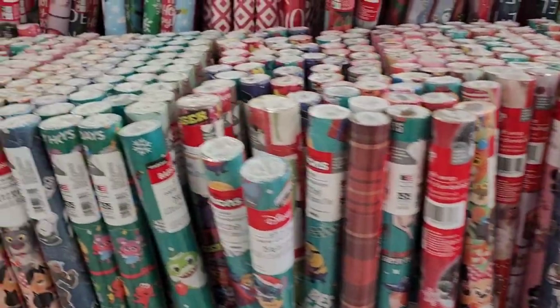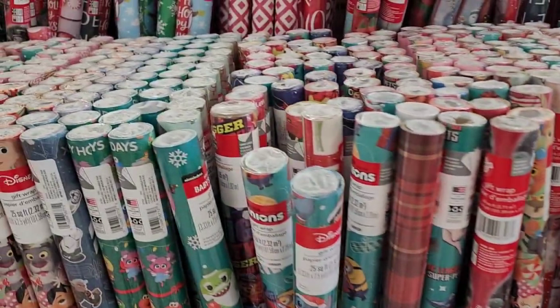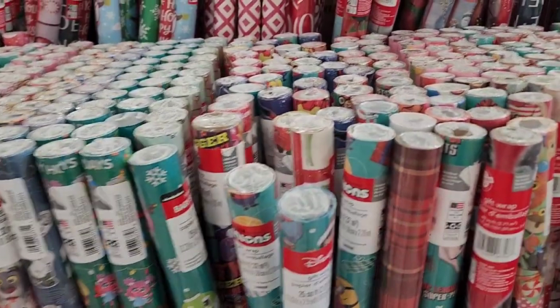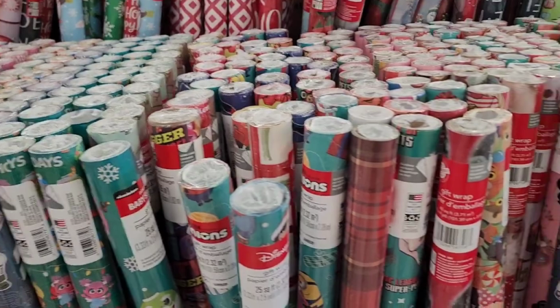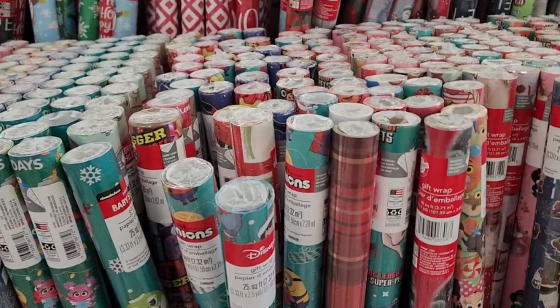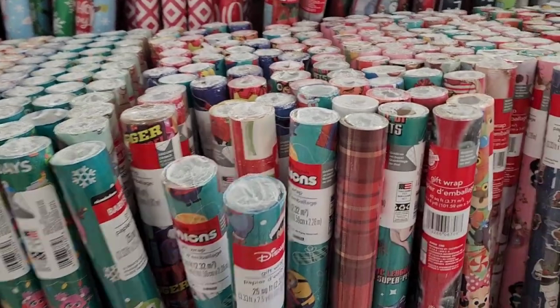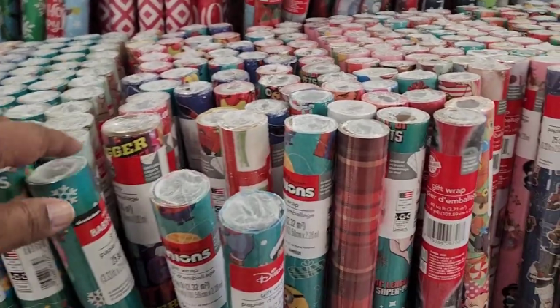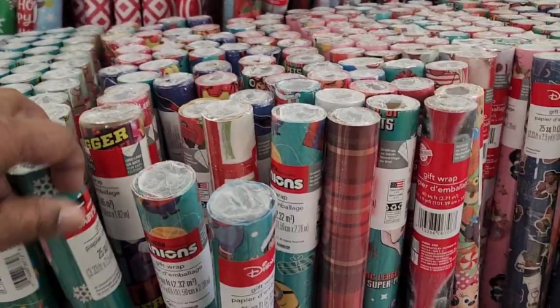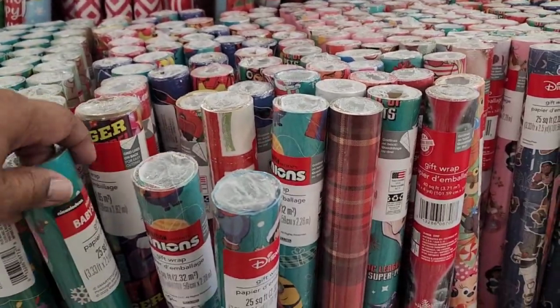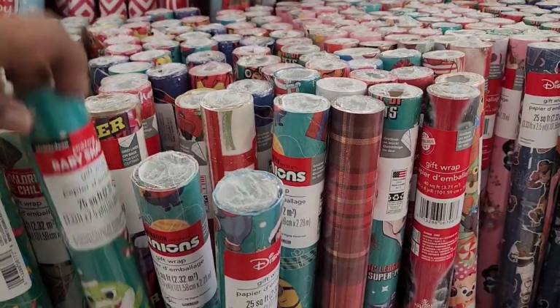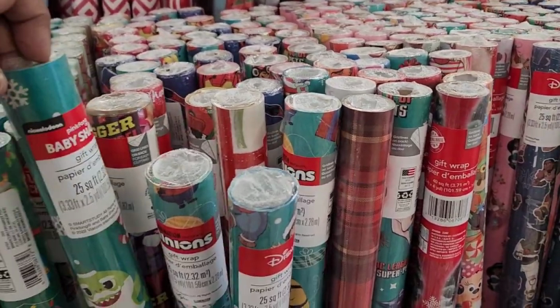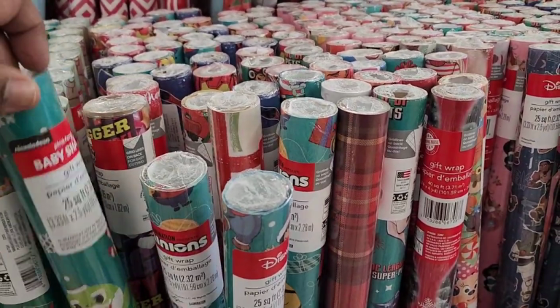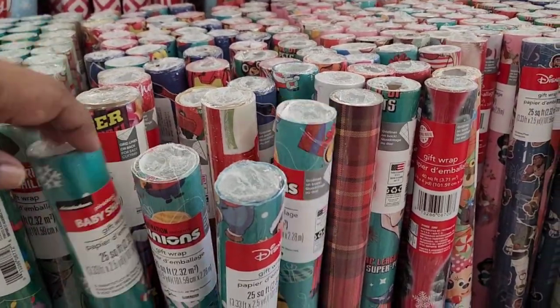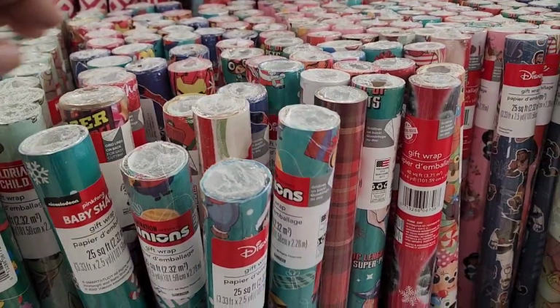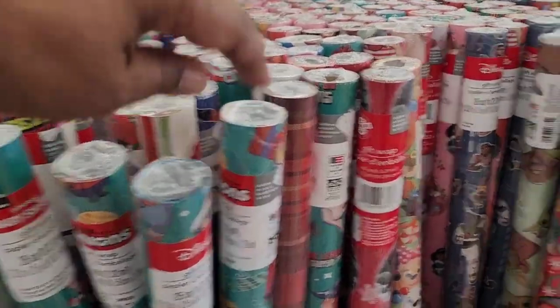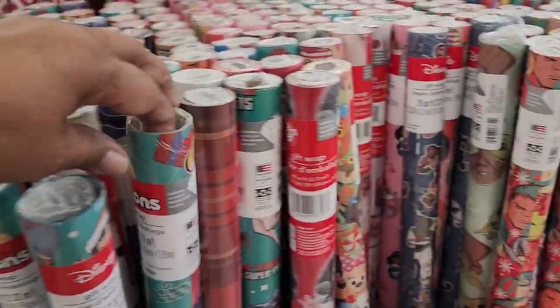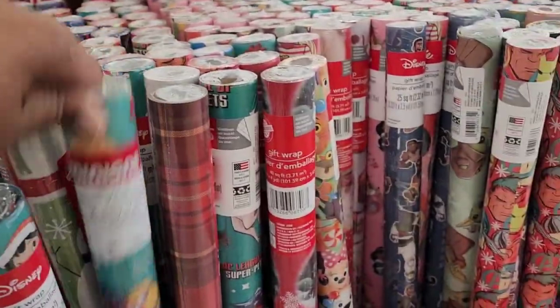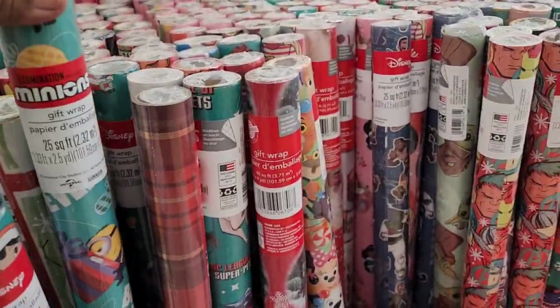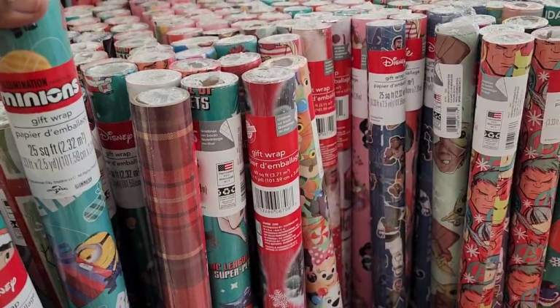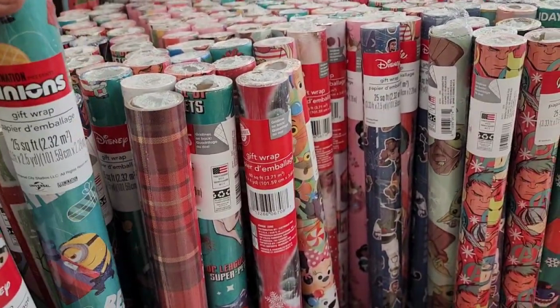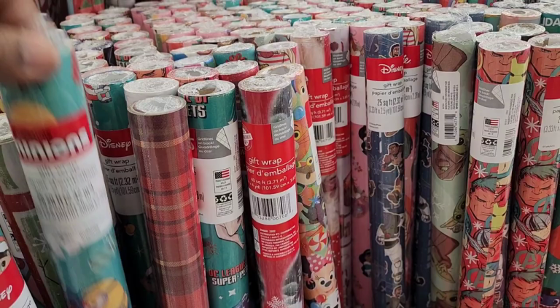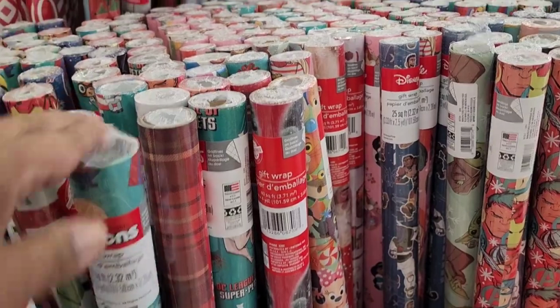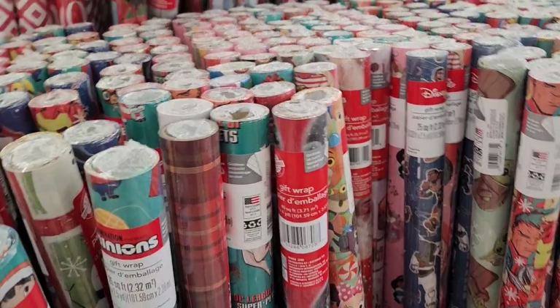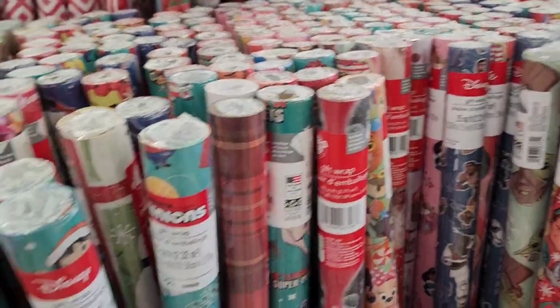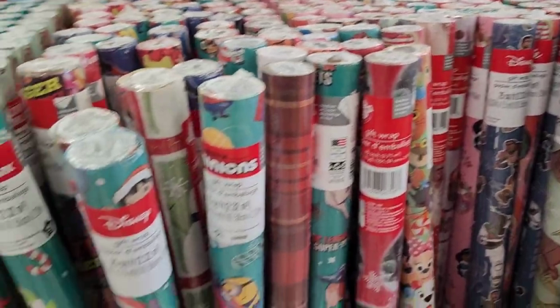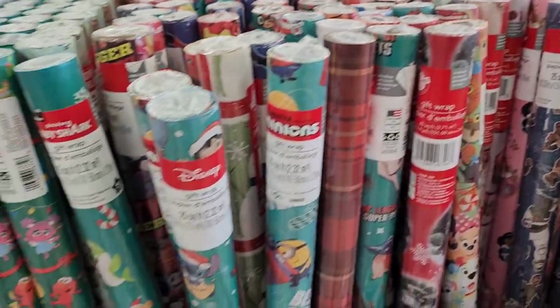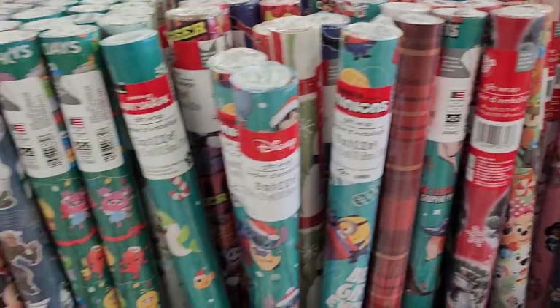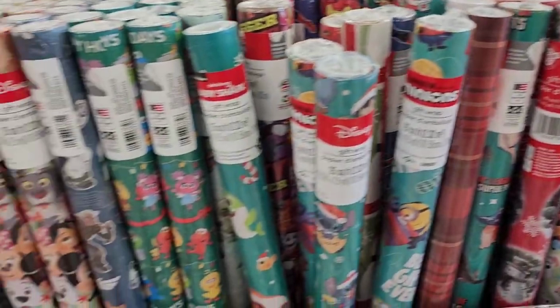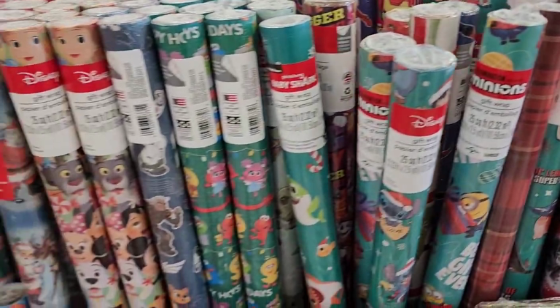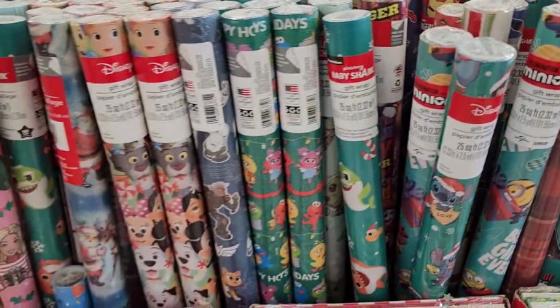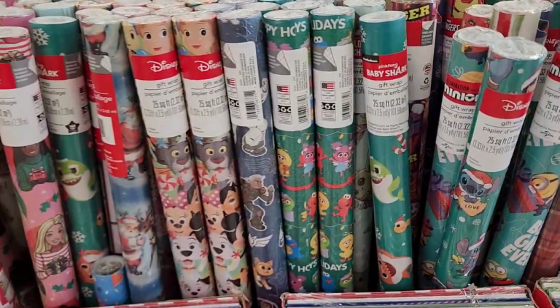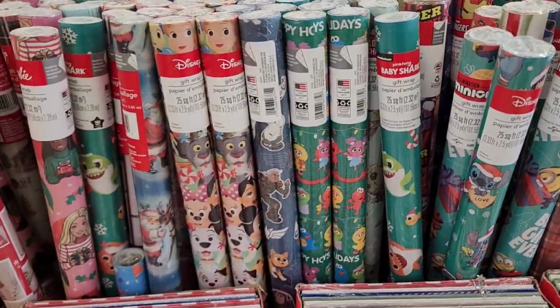Kids wrapping paper also includes Baby Shark and Minions — a ton of different ones the kids would absolutely love.